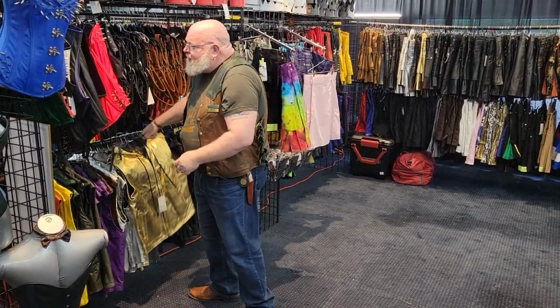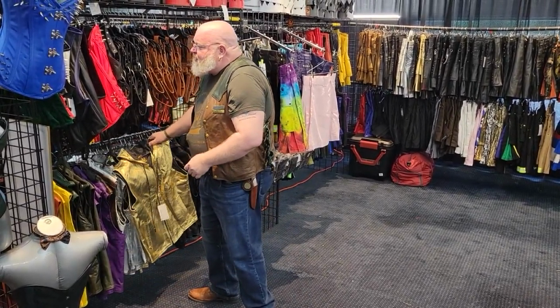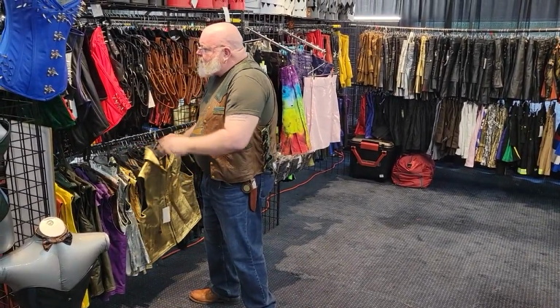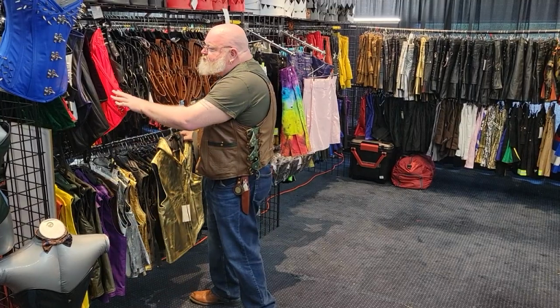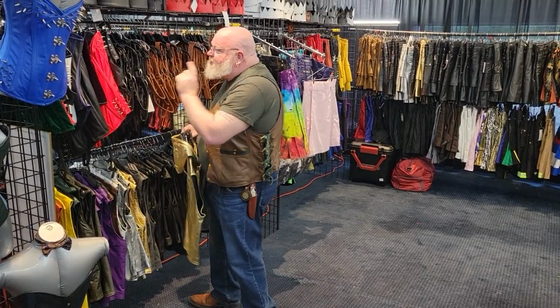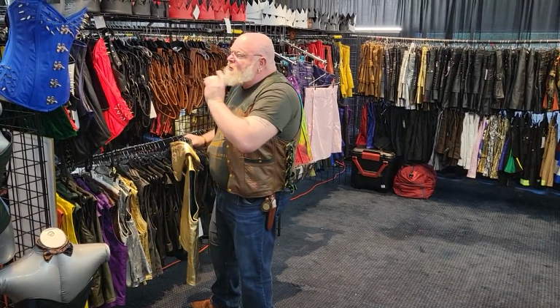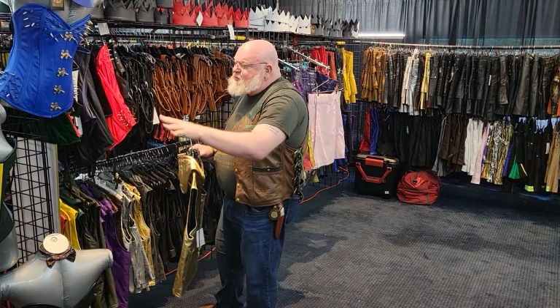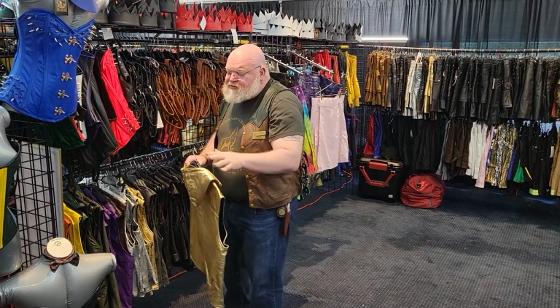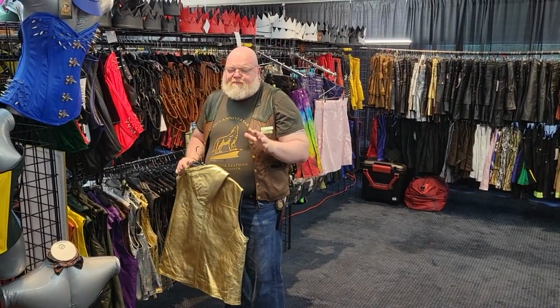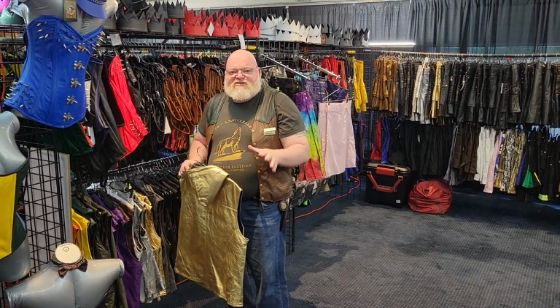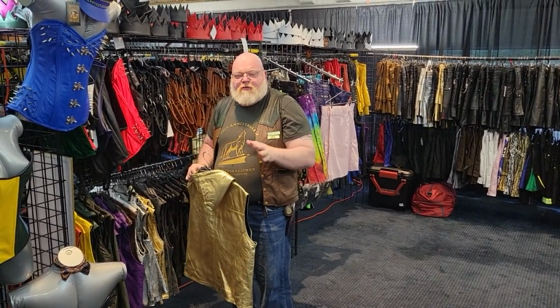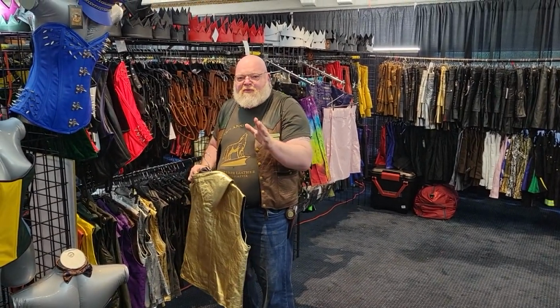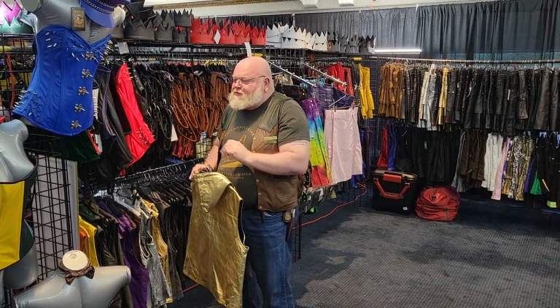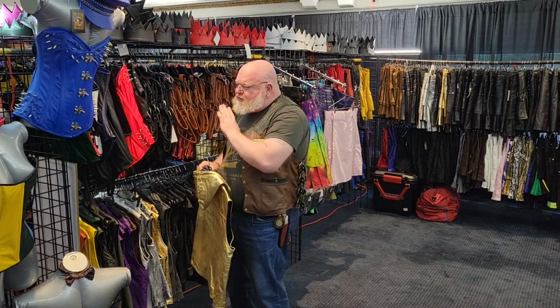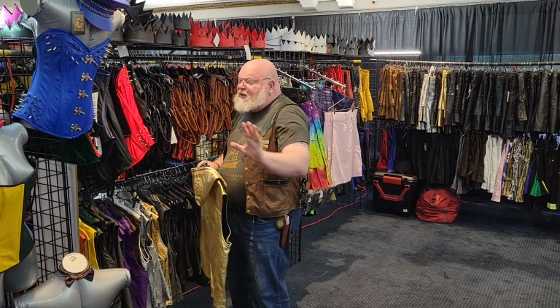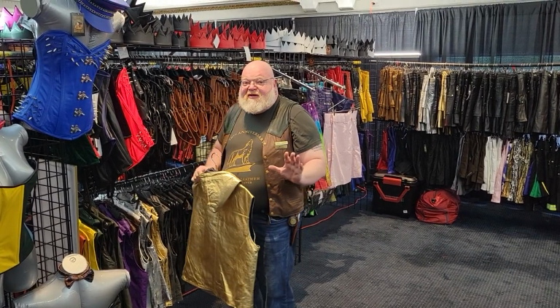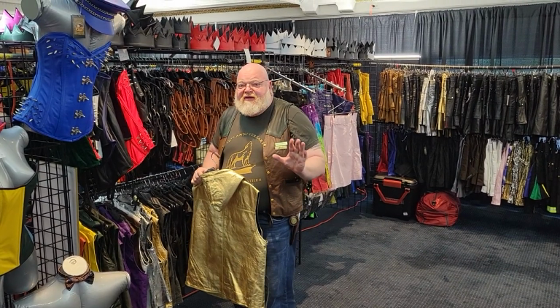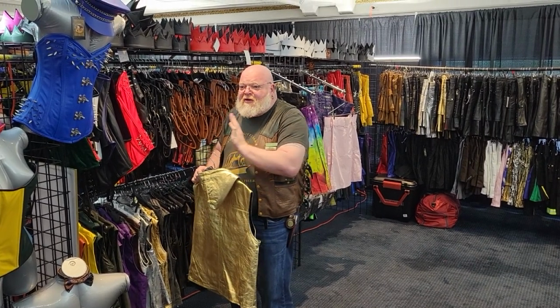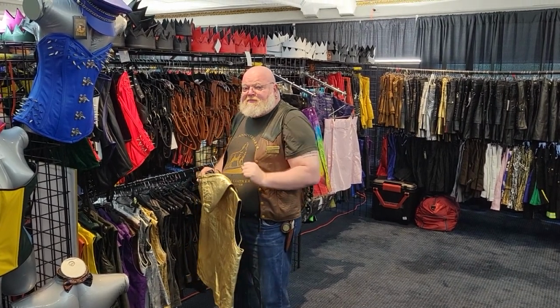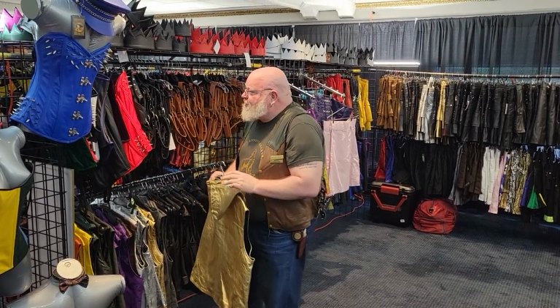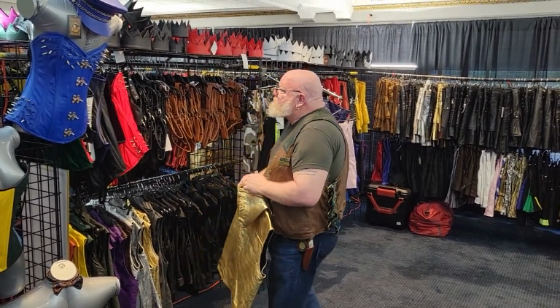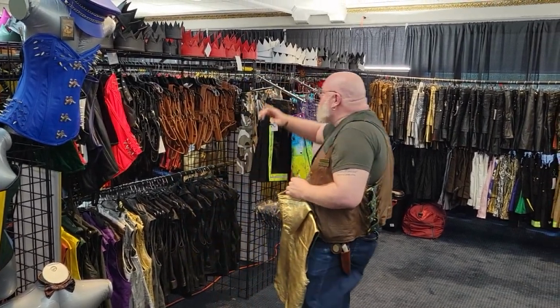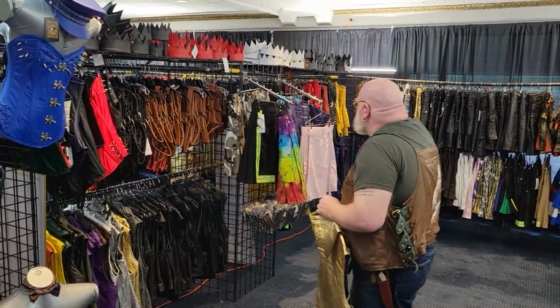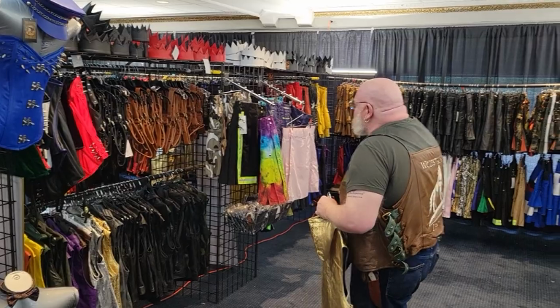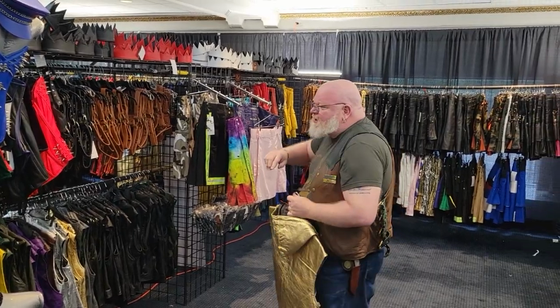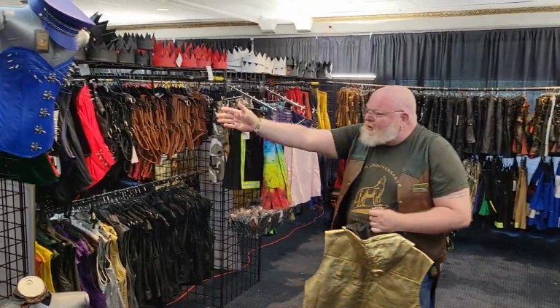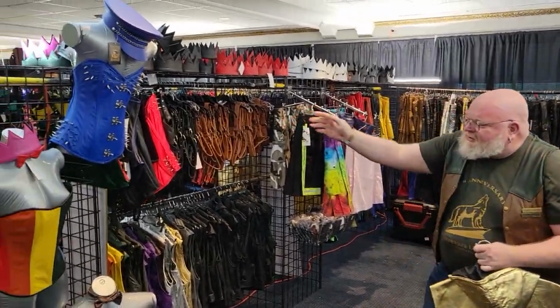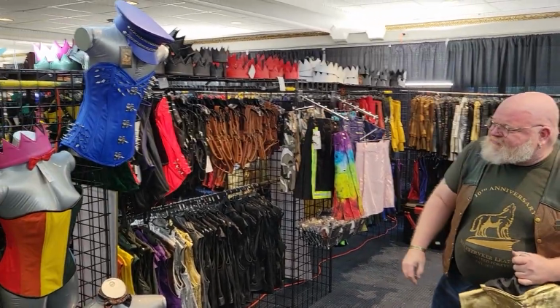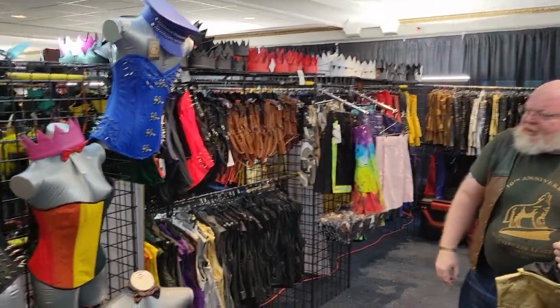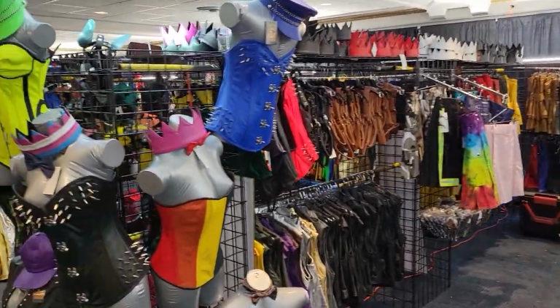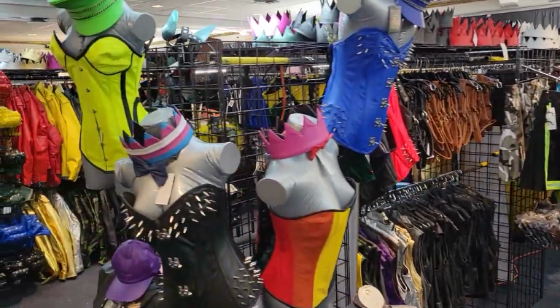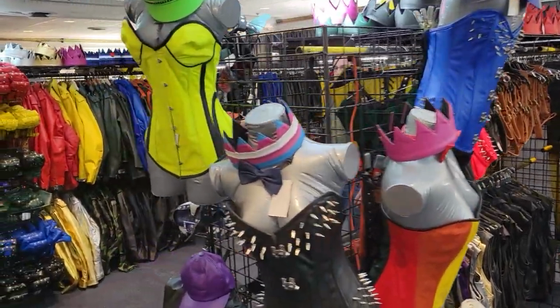We also have our corsets up here. Remember, our corsets are unisexual — boys, girls, everybody in between, welcome to try on corsets. Our crowns are all around, and if we step this way, we'll show you some of our hoods.